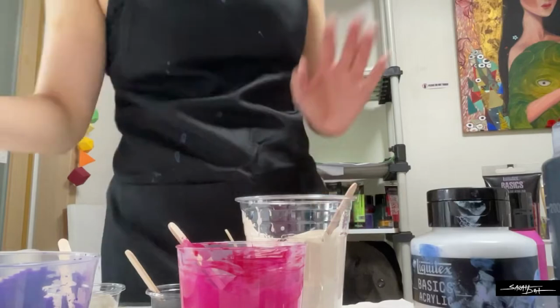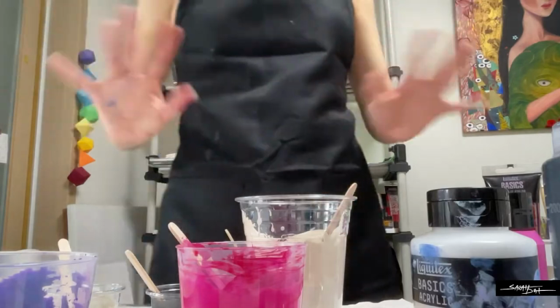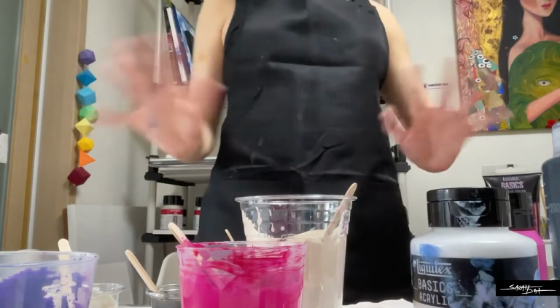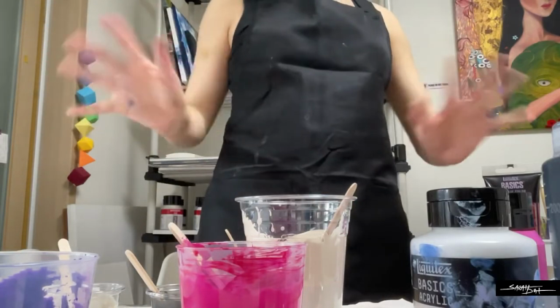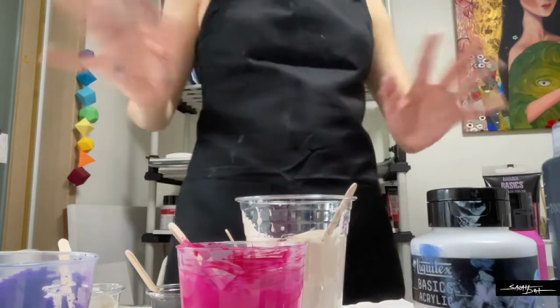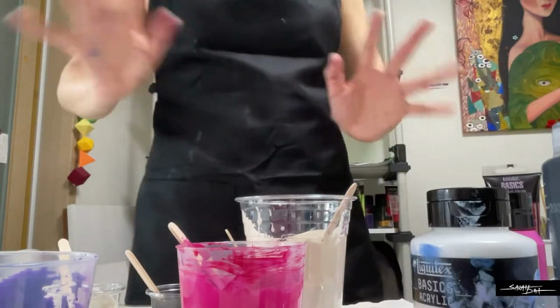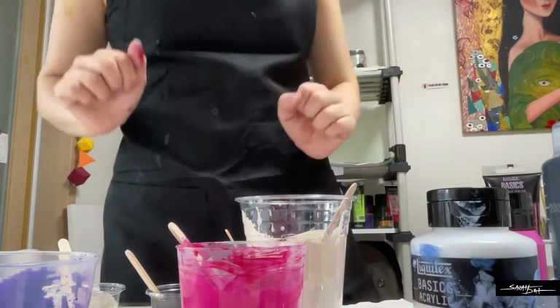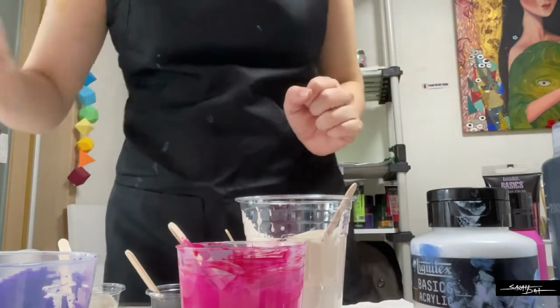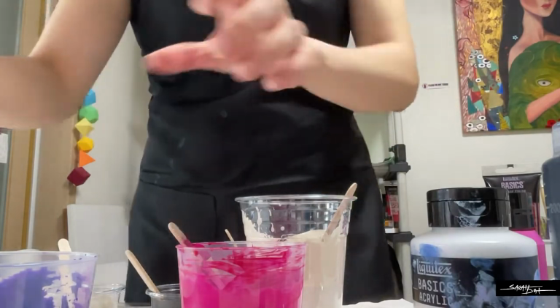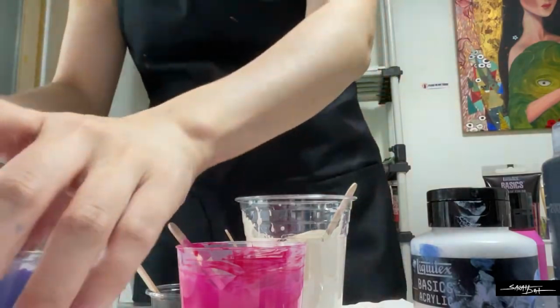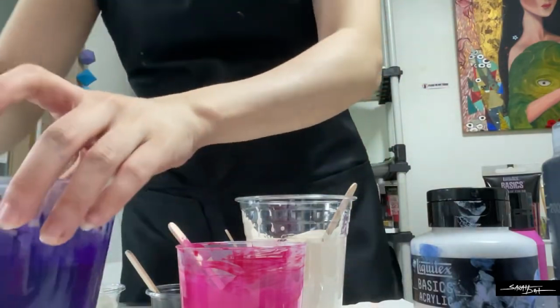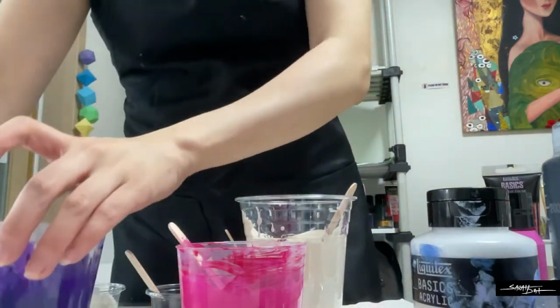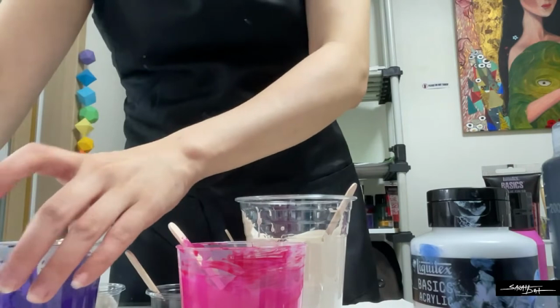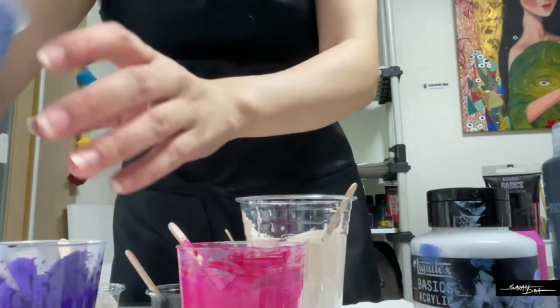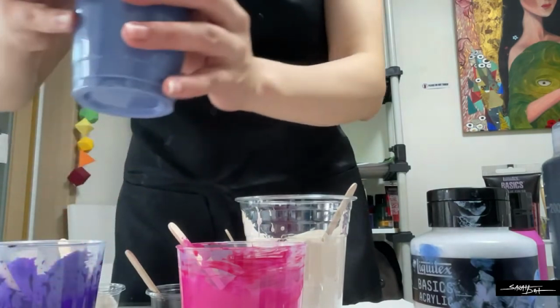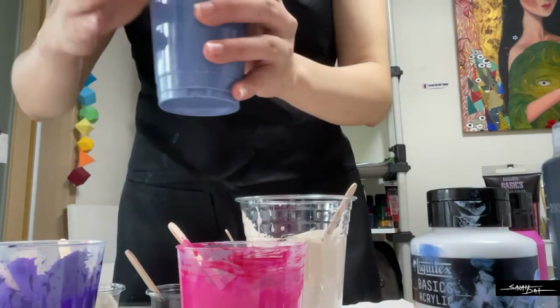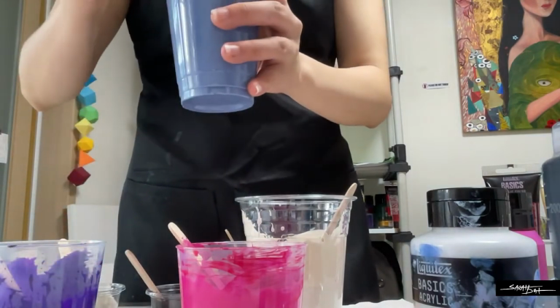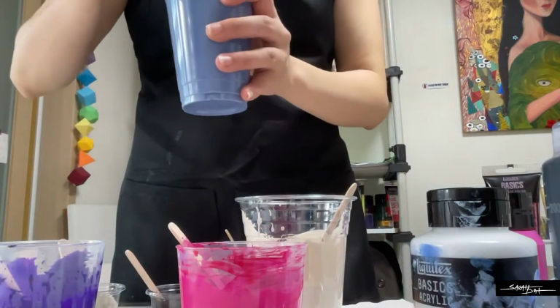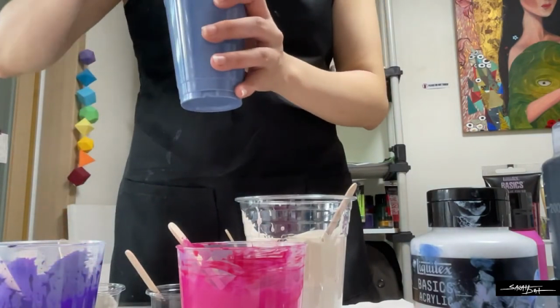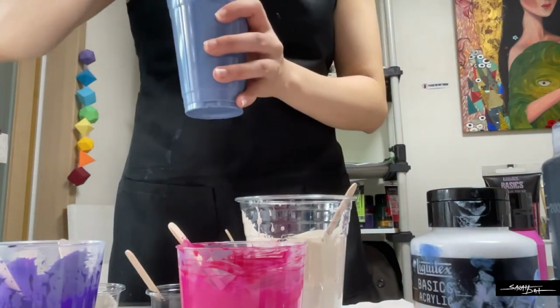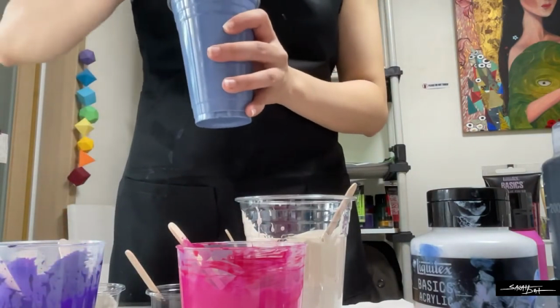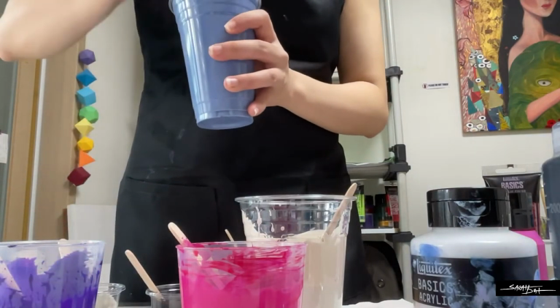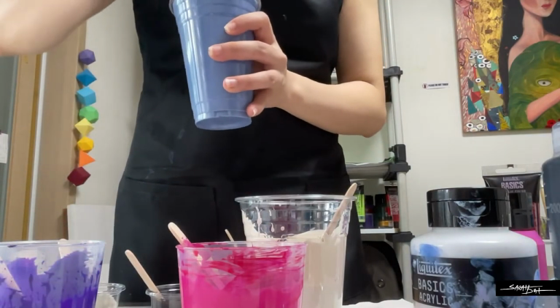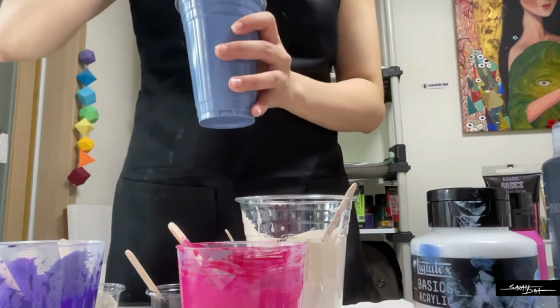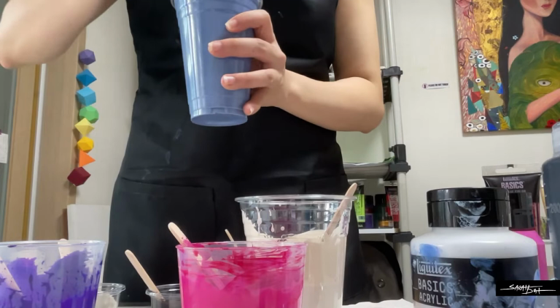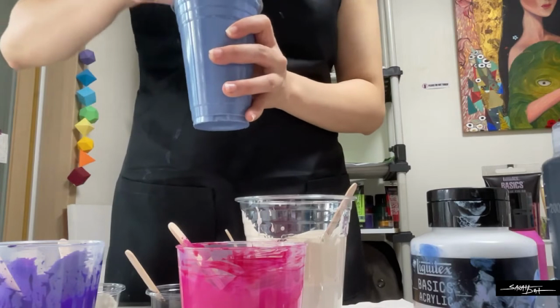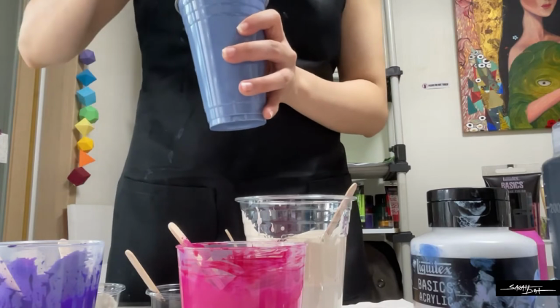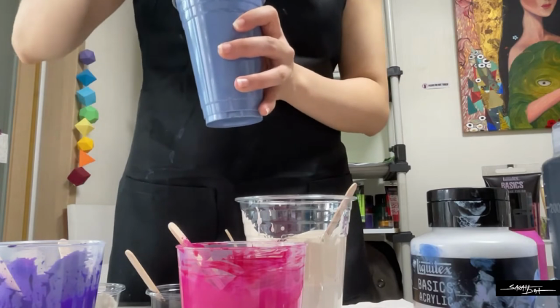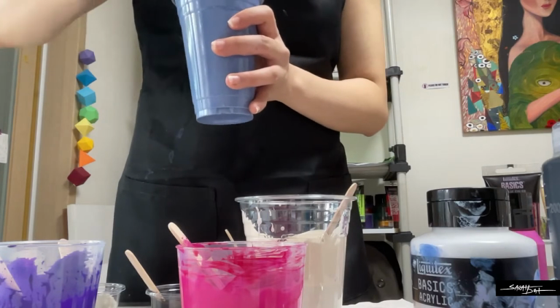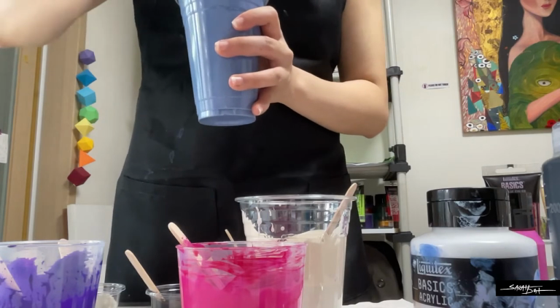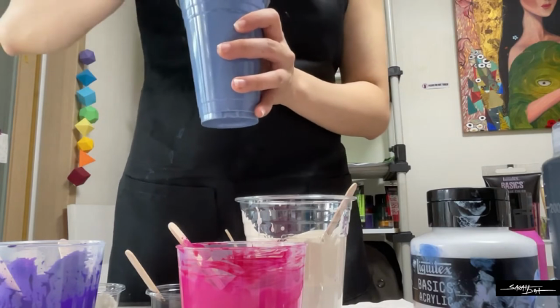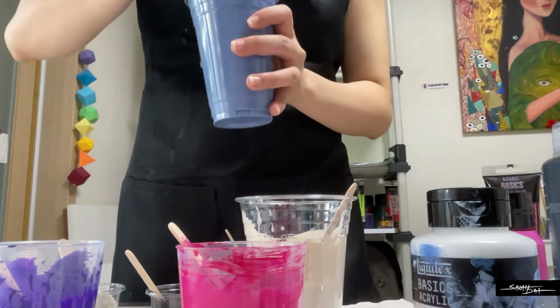Hello everyone, how are you? Welcome to my channel. Now that I've got a hang of acrylic pour, well sort of — this is my 6th pour — I've decided to do a set of cranes using this acrylic pour technique.